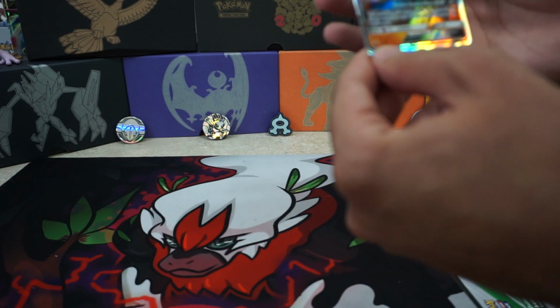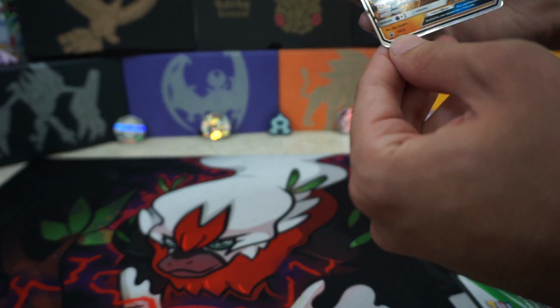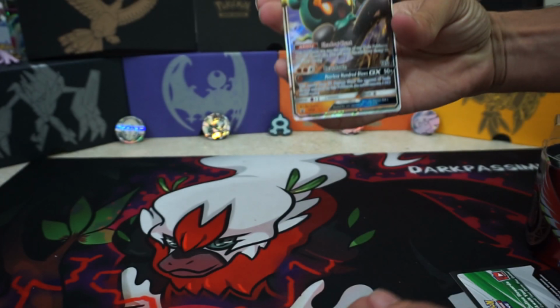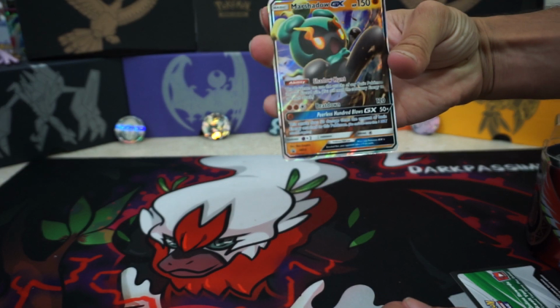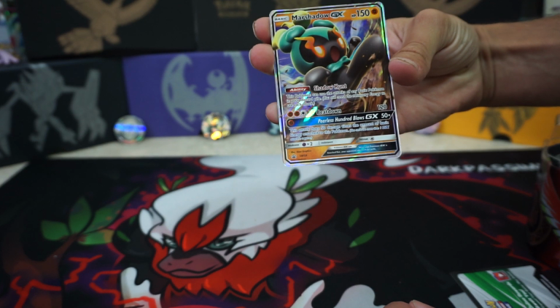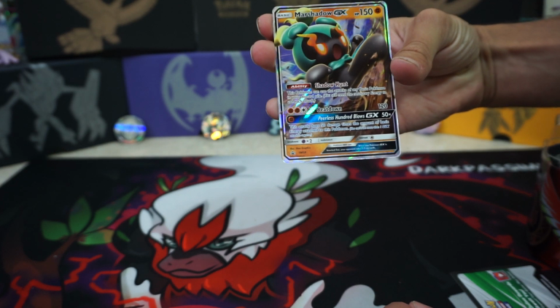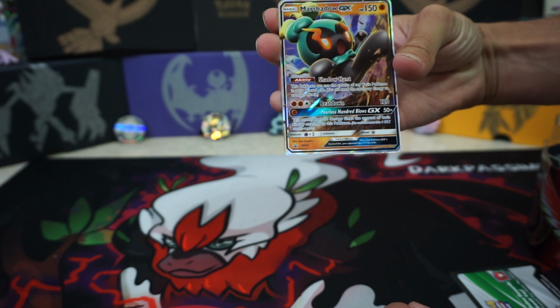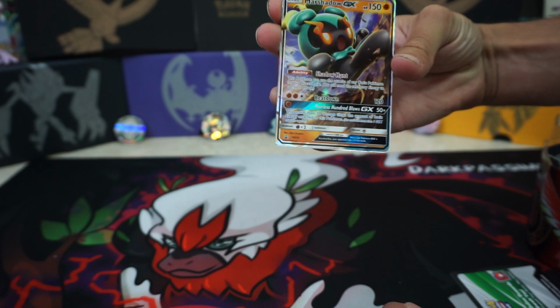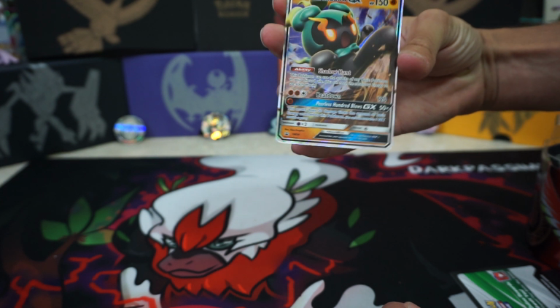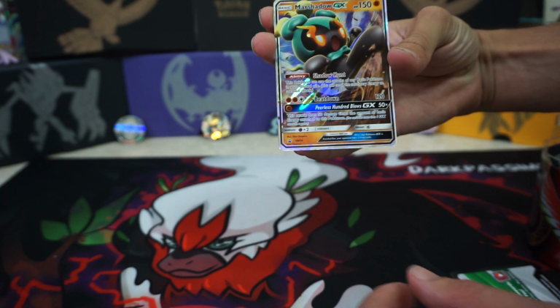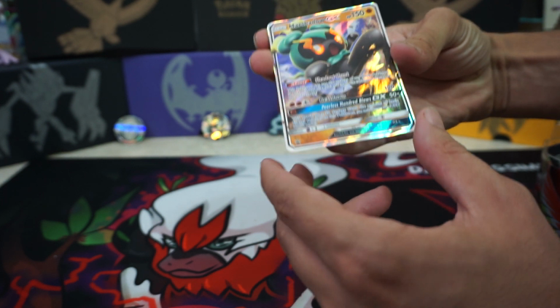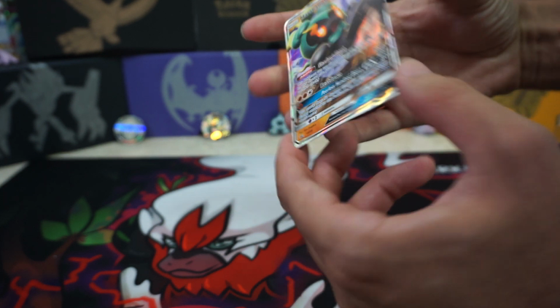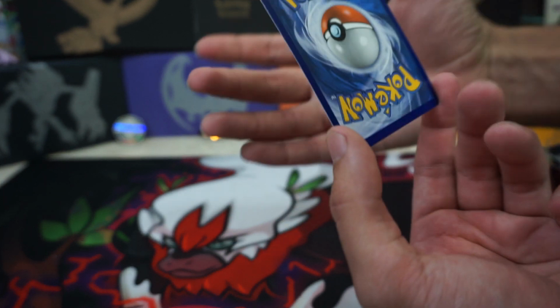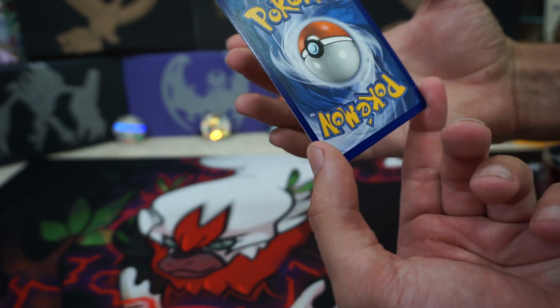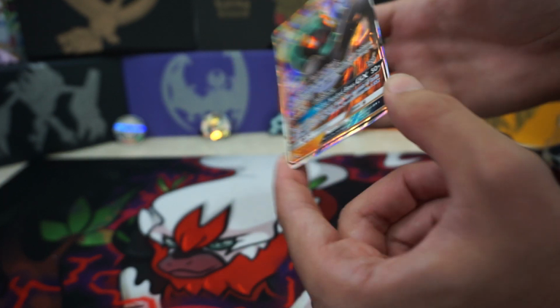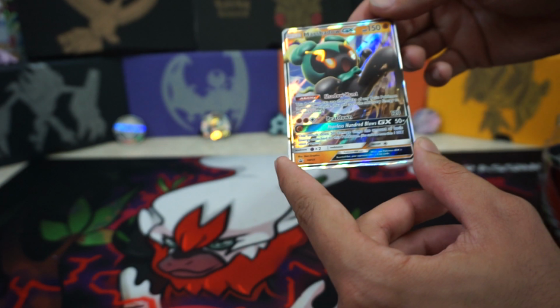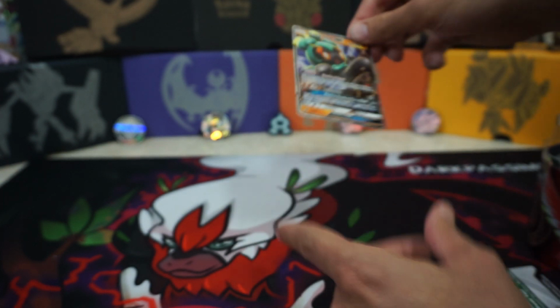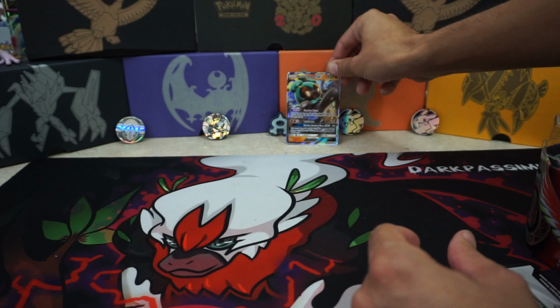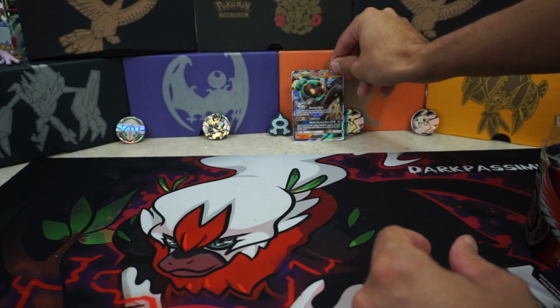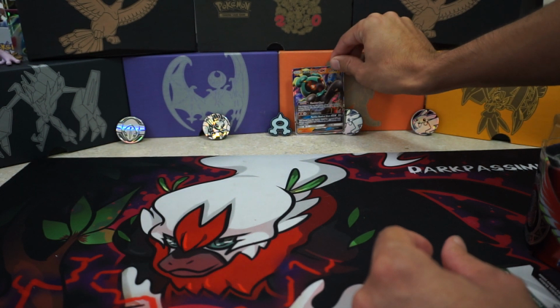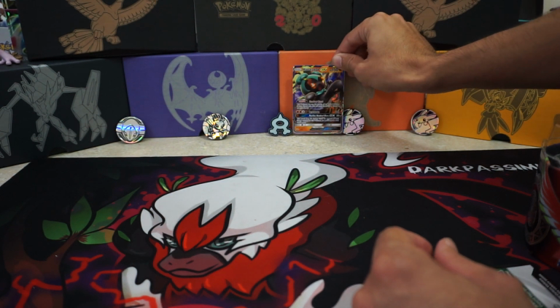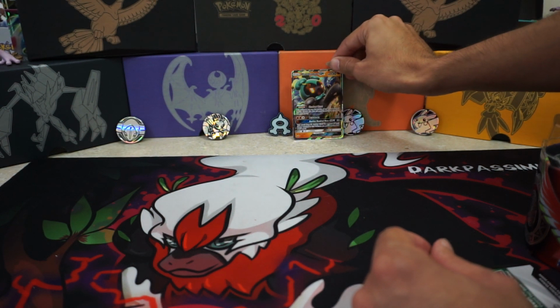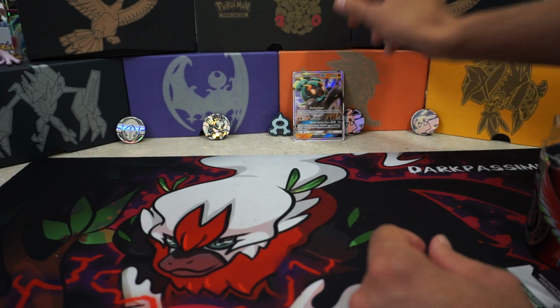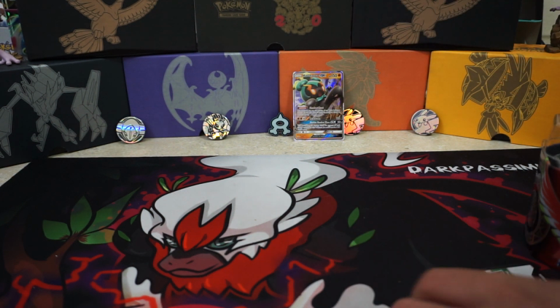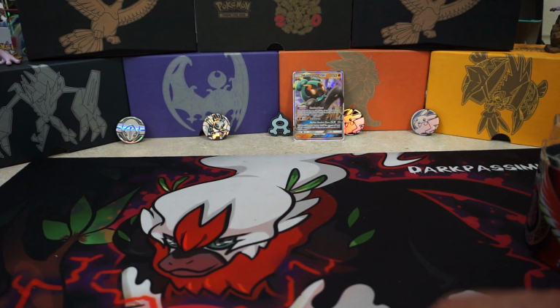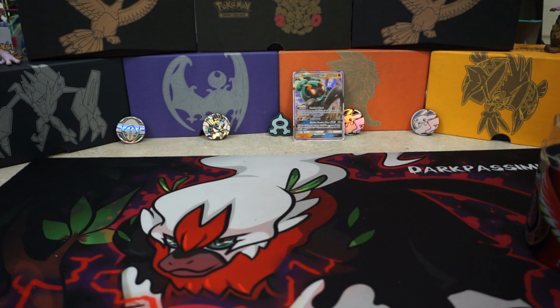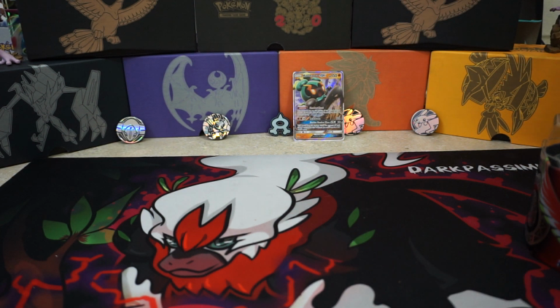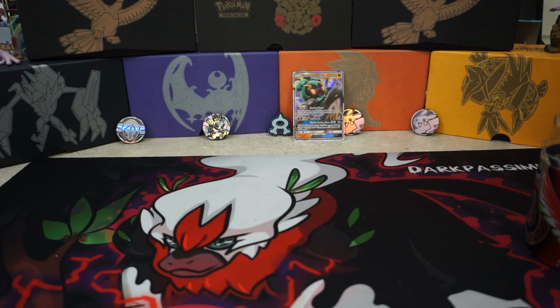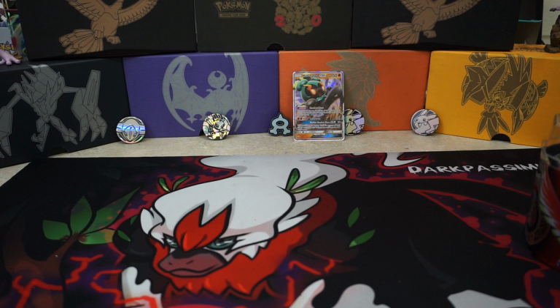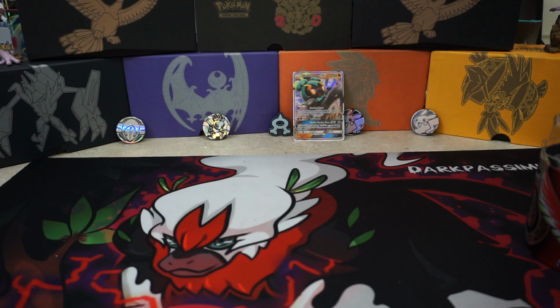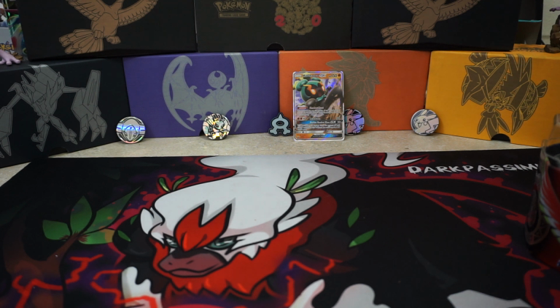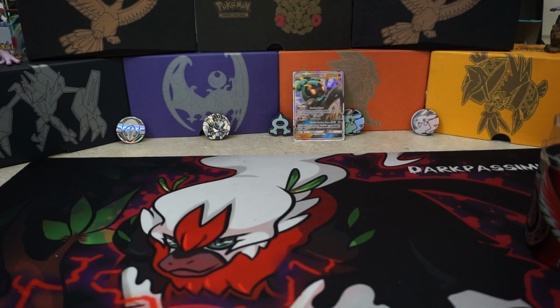So here's the Marshadow. The cut isn't that great on it. Looks cool though, and it's a very playable card. Oh, it's actually an alternate art — yeah, it is. Interesting. So we have that. It's actually a promo card, Sun and Moon Promo 59.